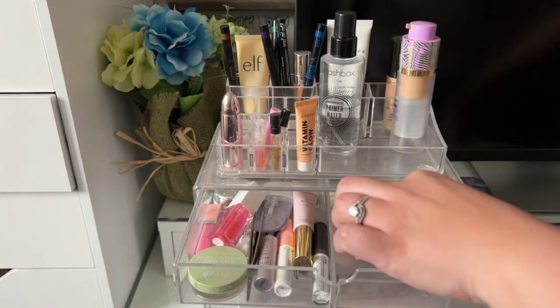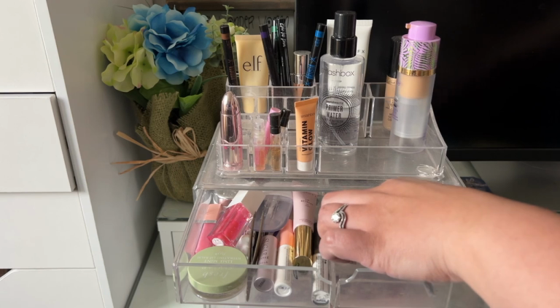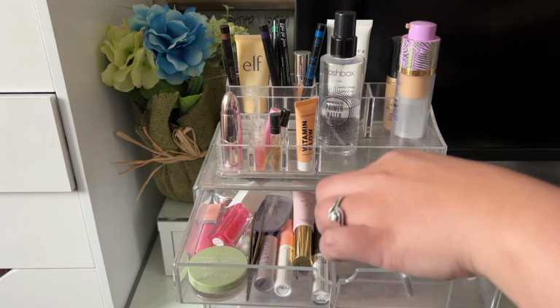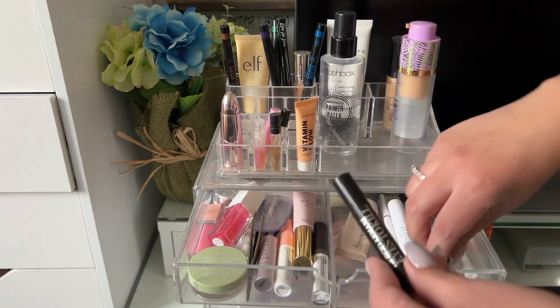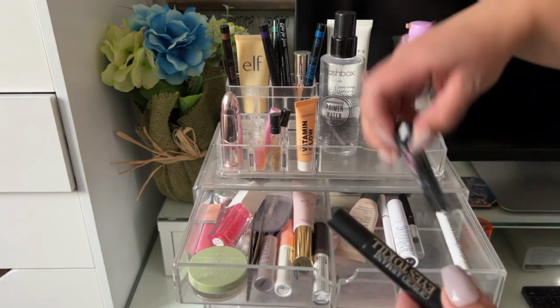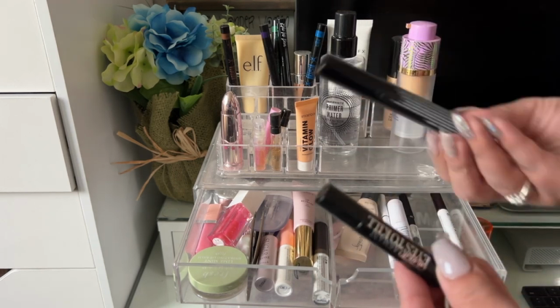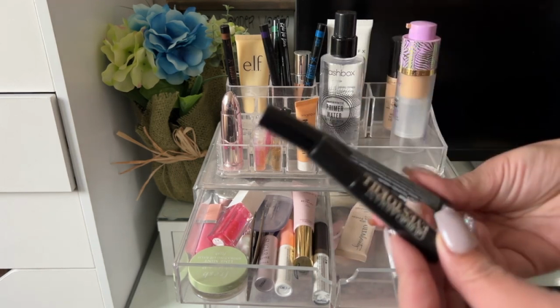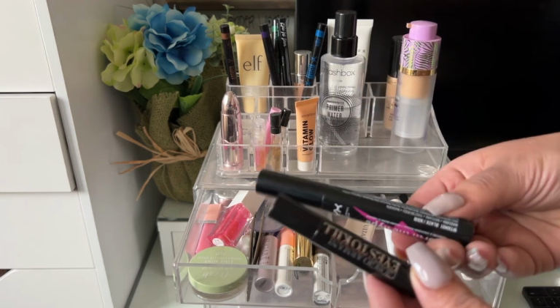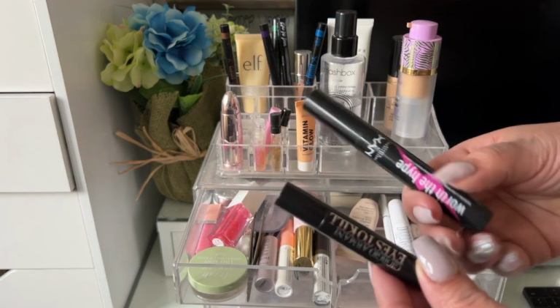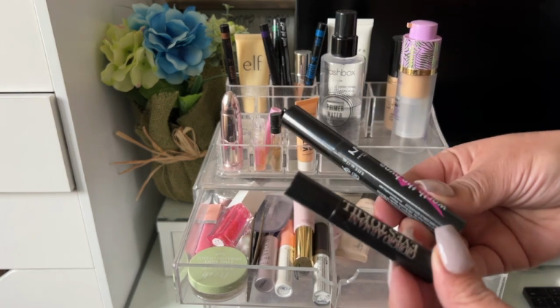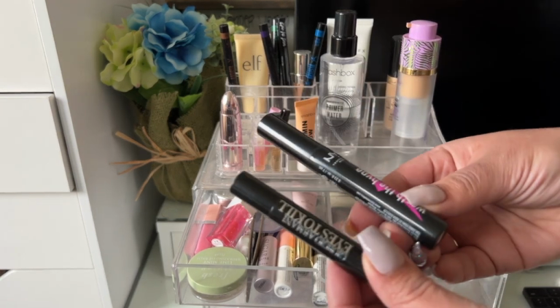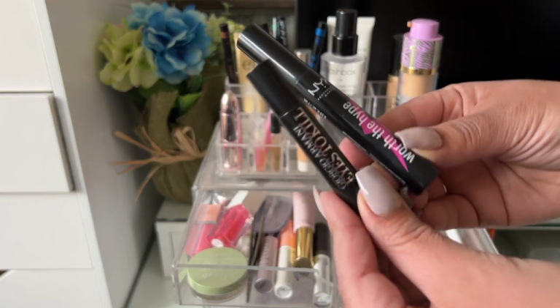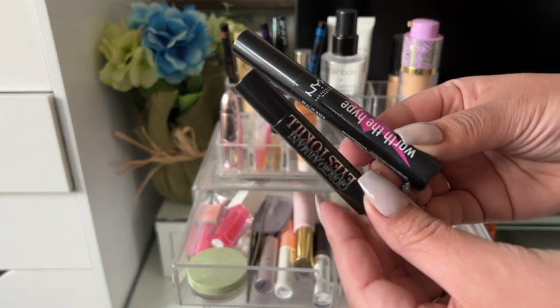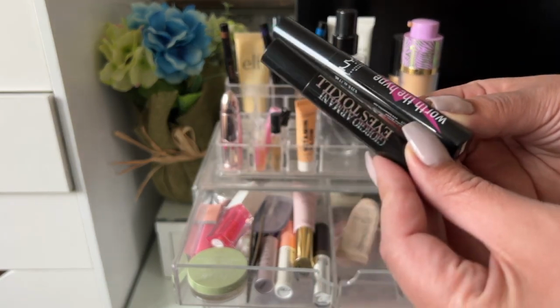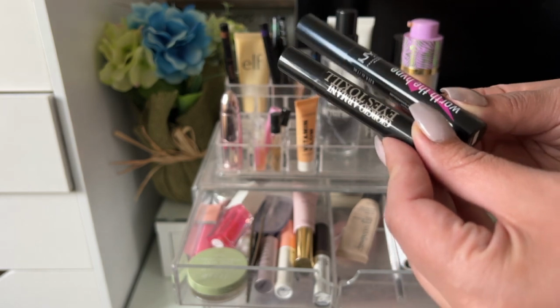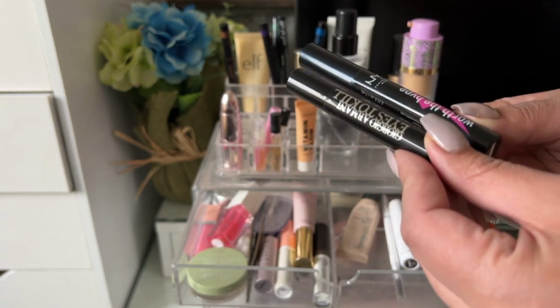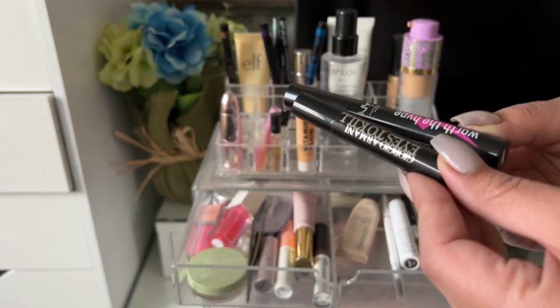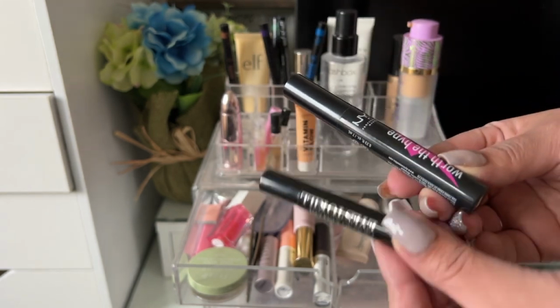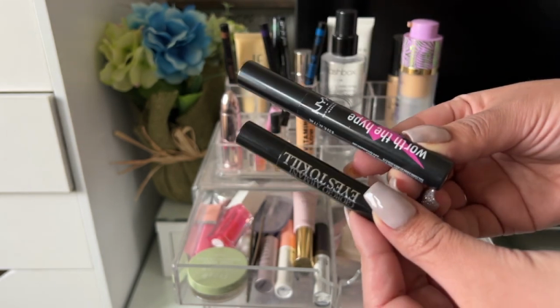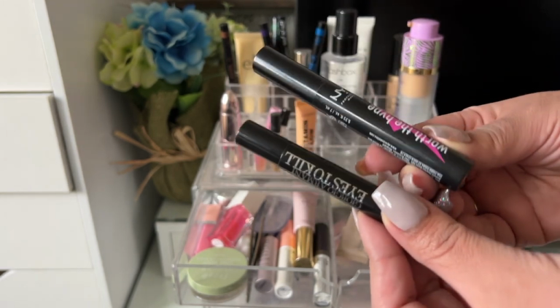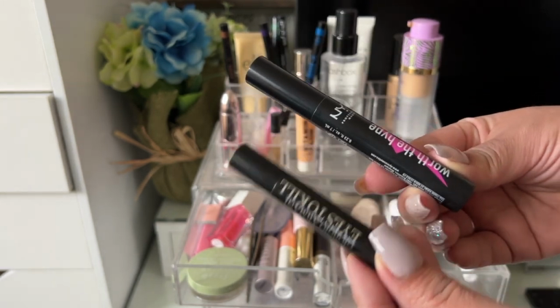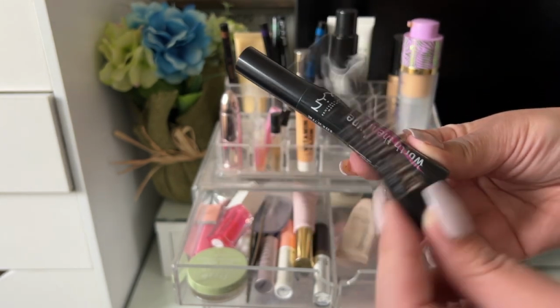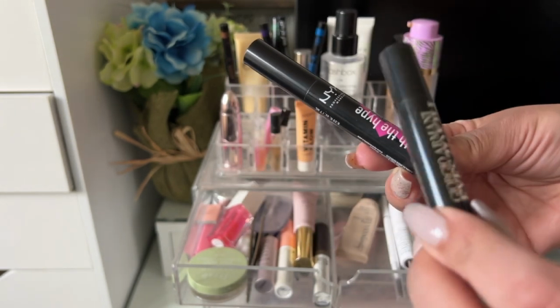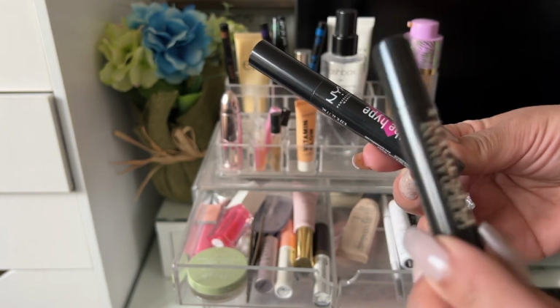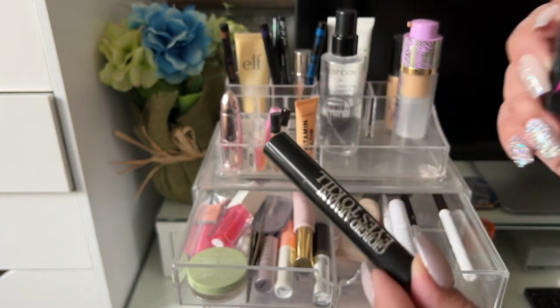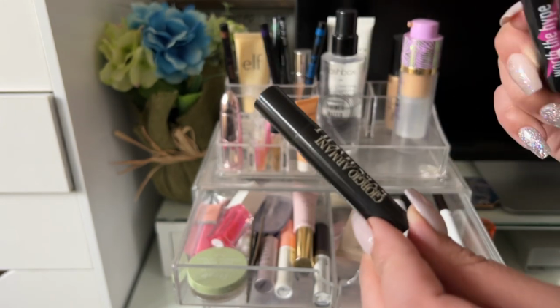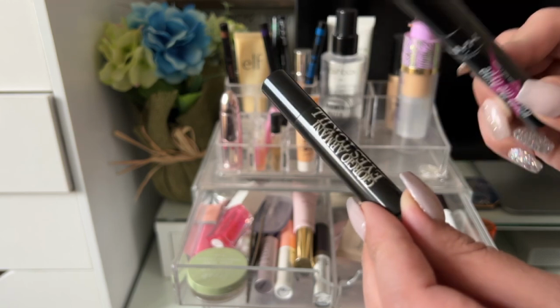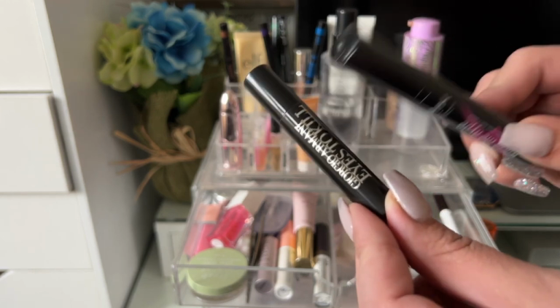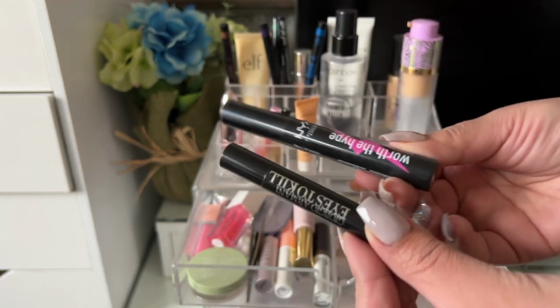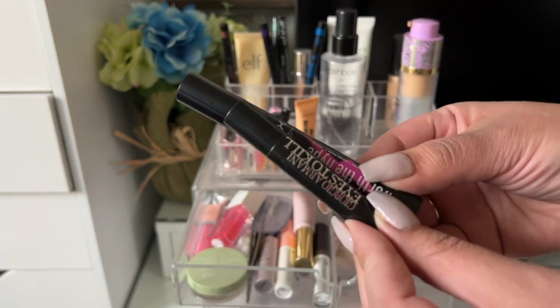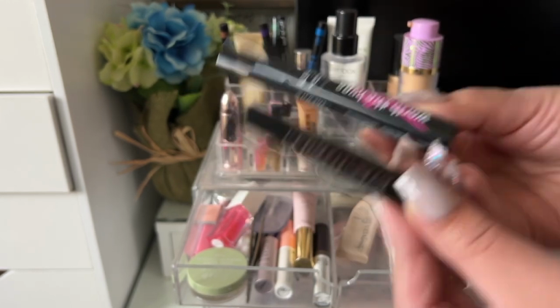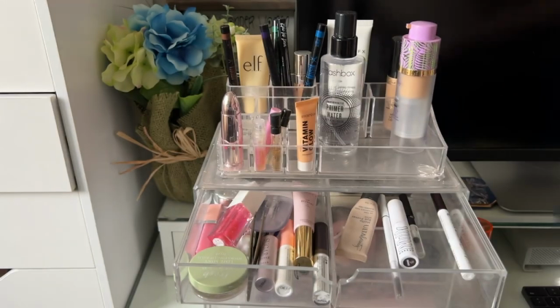My mascaras for the week were both the Worth the Hype by NYX and the Georgia Money Ice to Kill. Was I impressed? No. Was I underwhelmed? No. They were just okay.